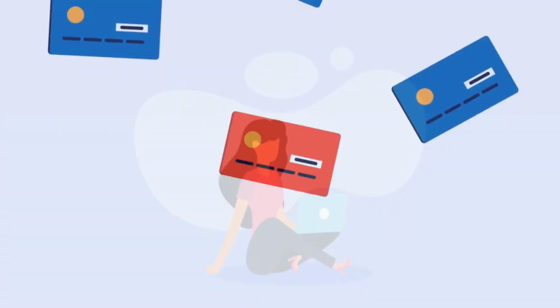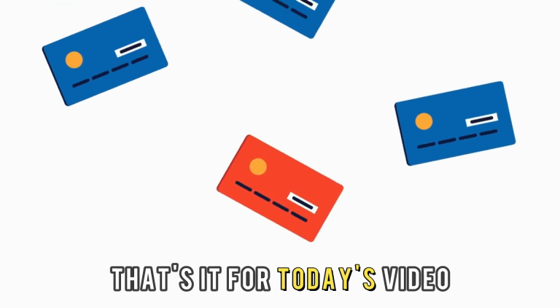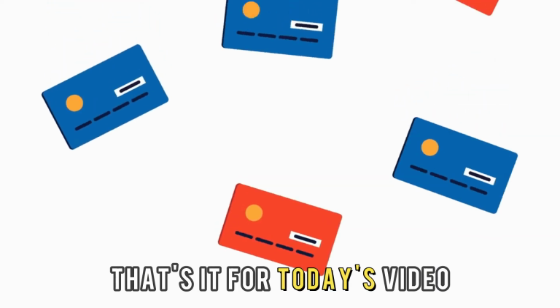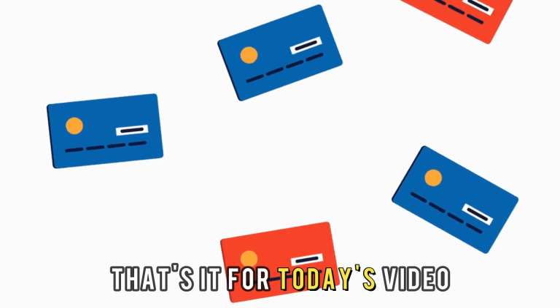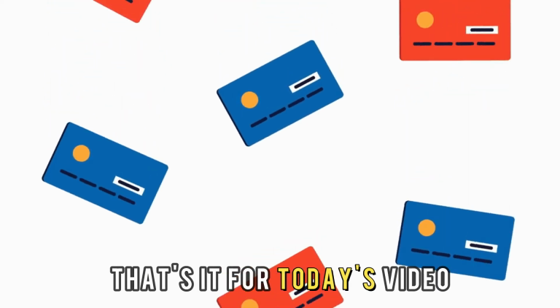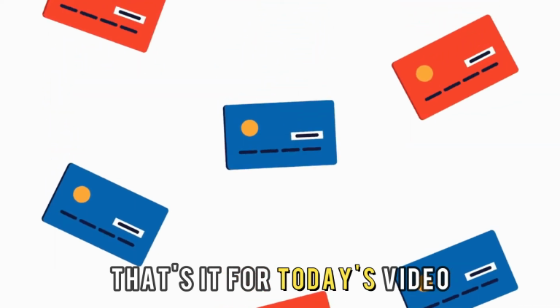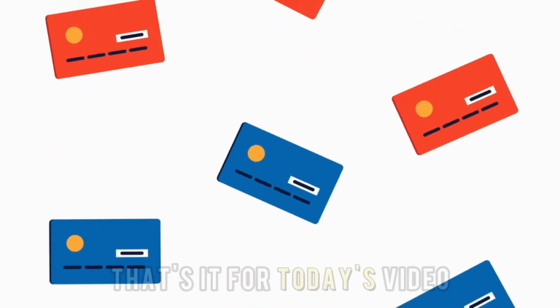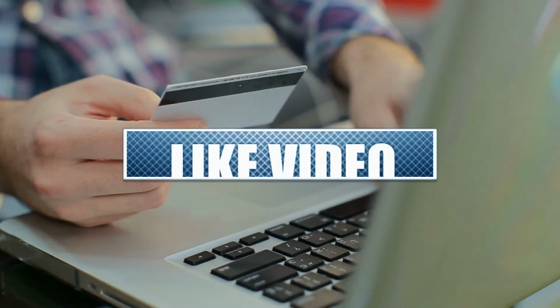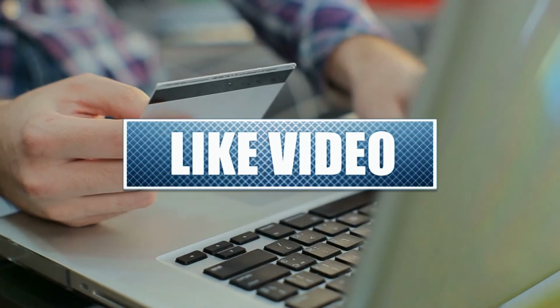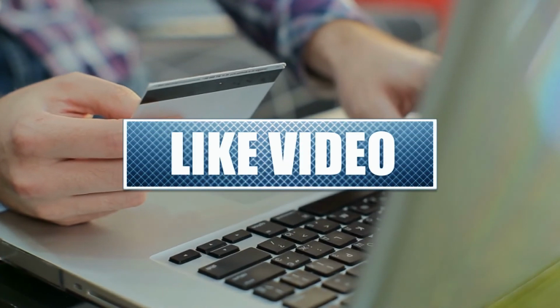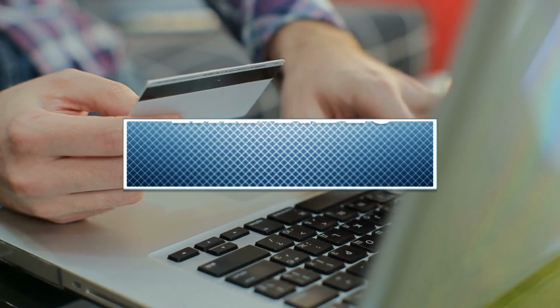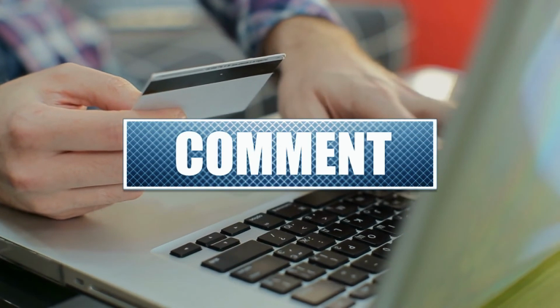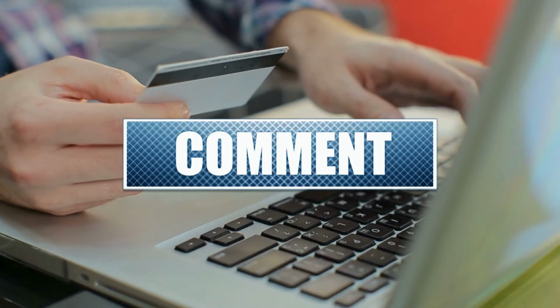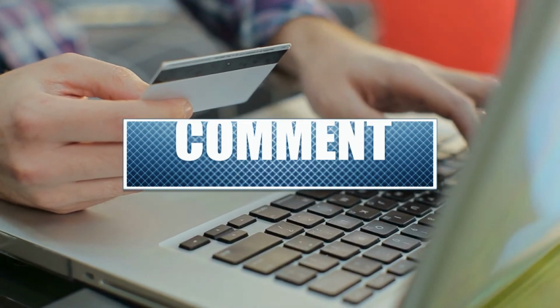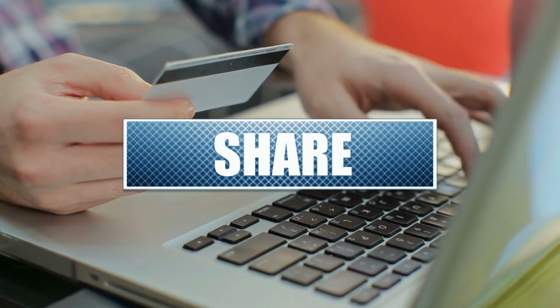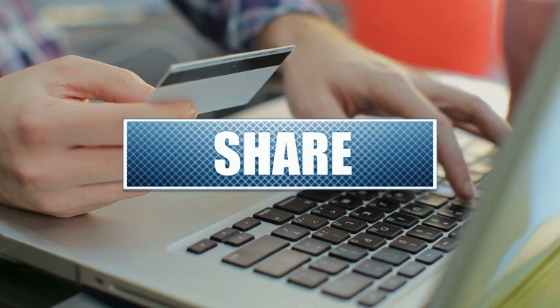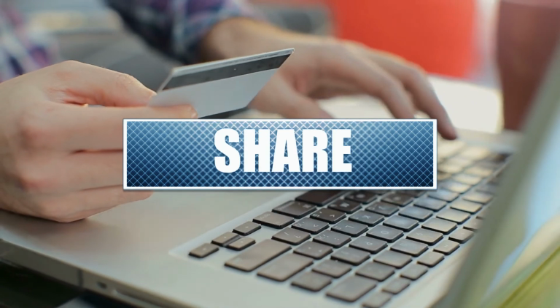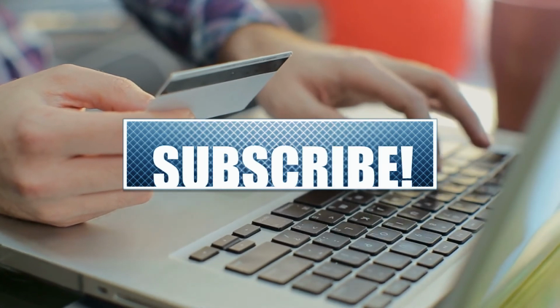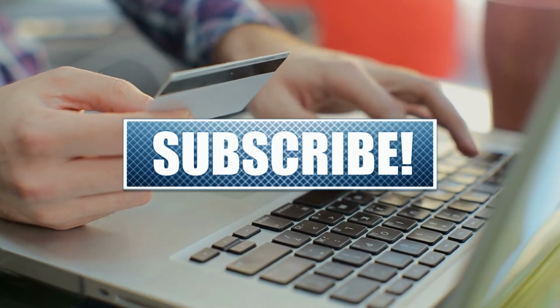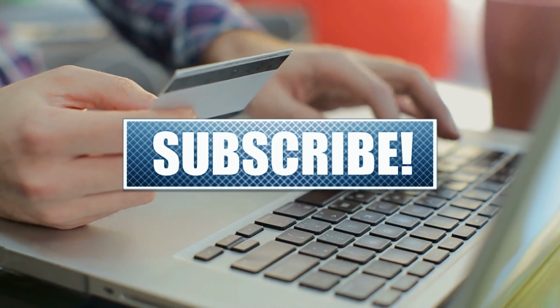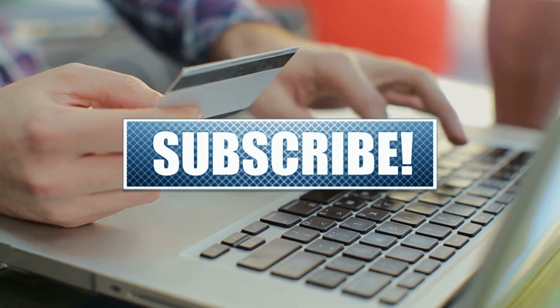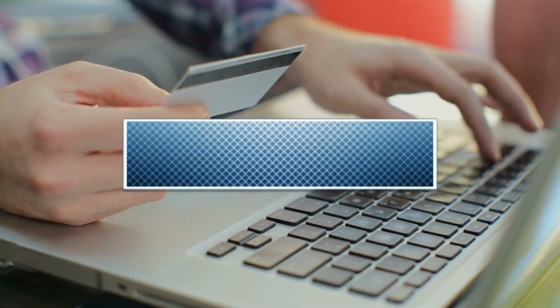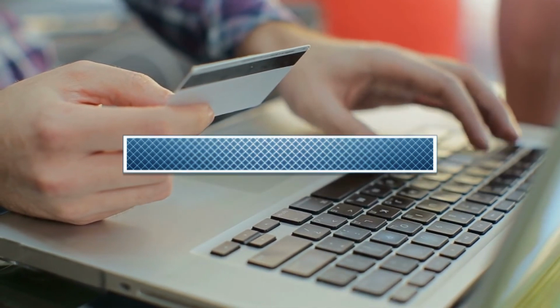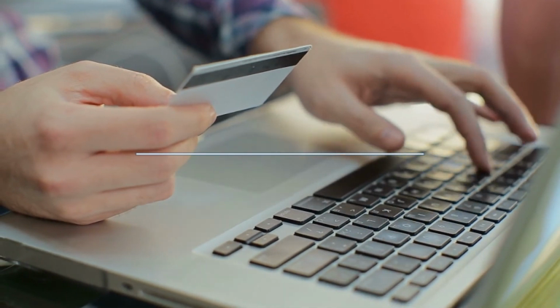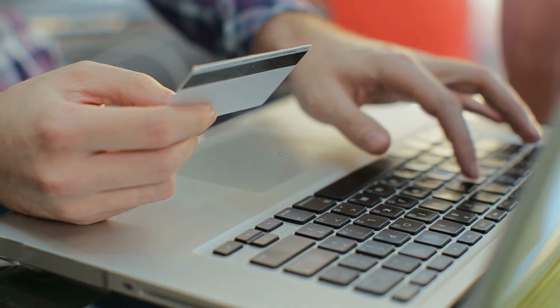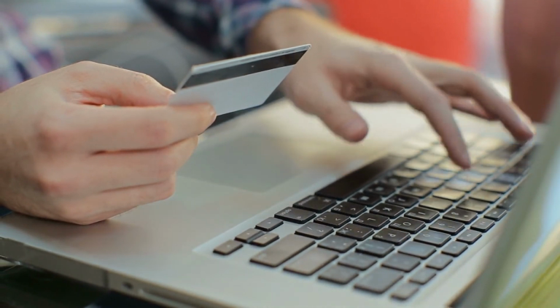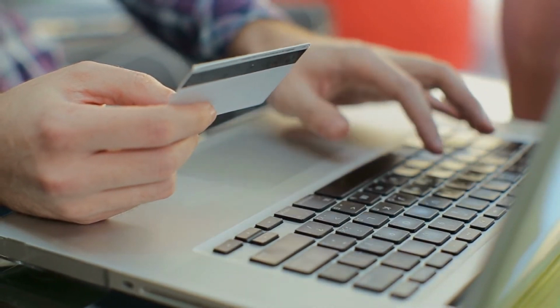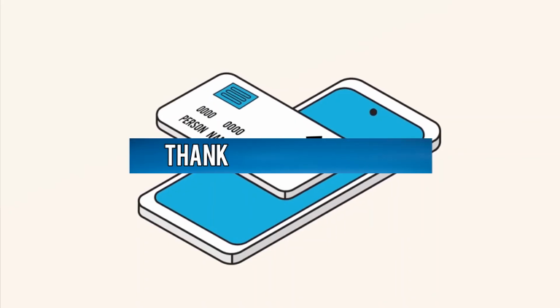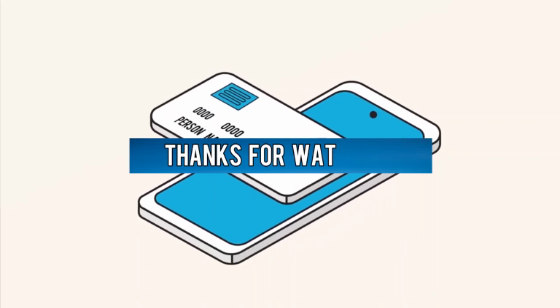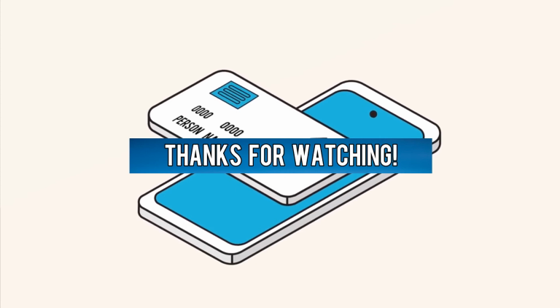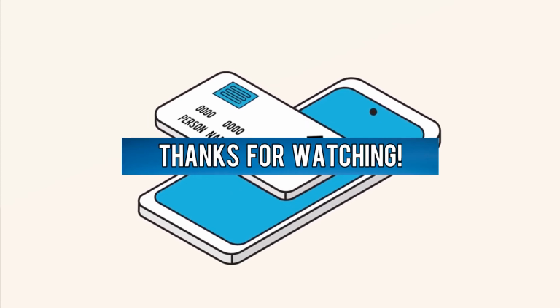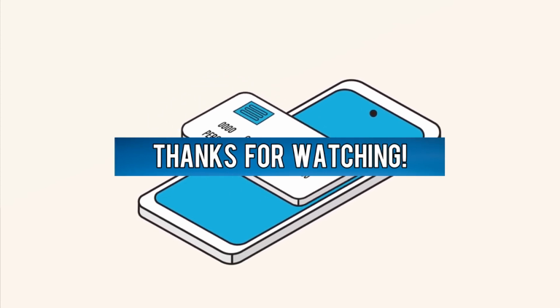That's it for today's video. Don't forget to like, comment, share, and subscribe to our channel for more similar videos. Thanks for watching.